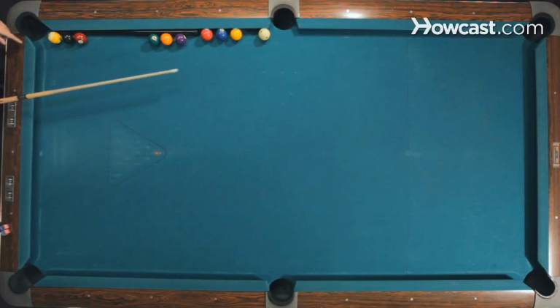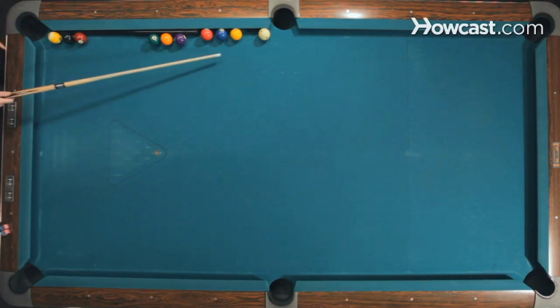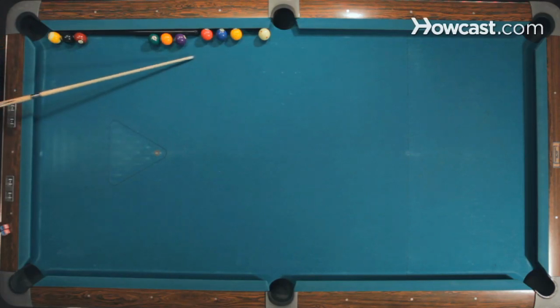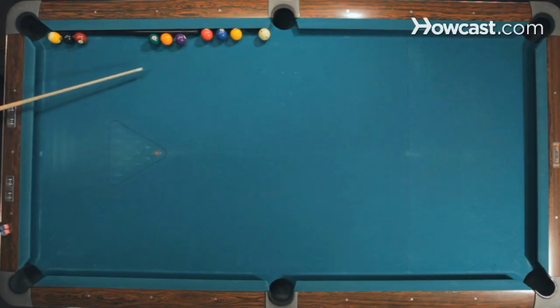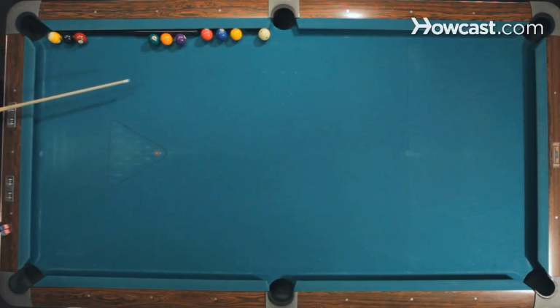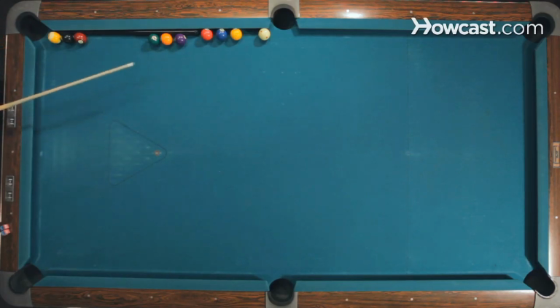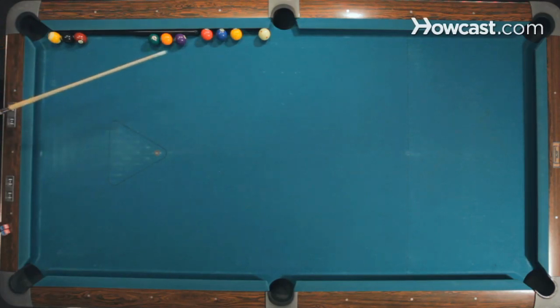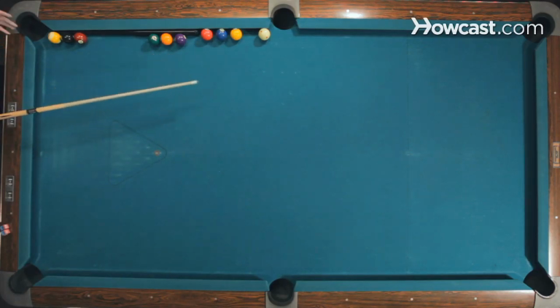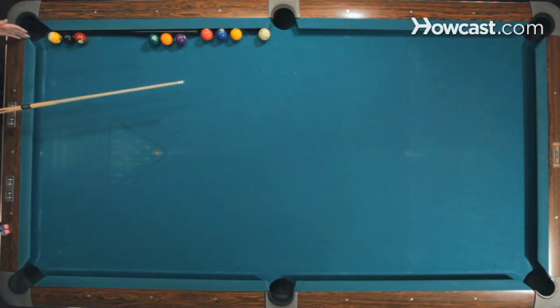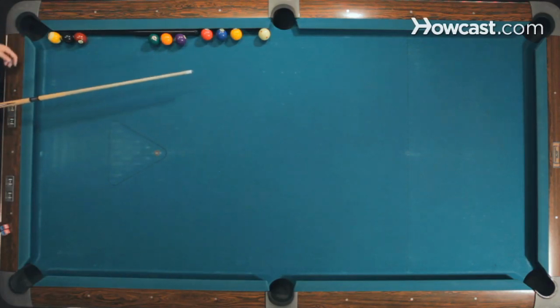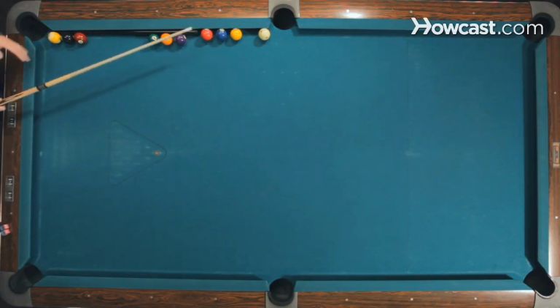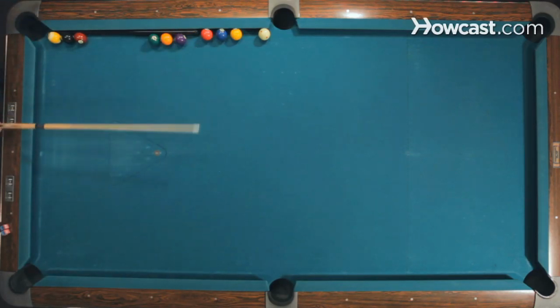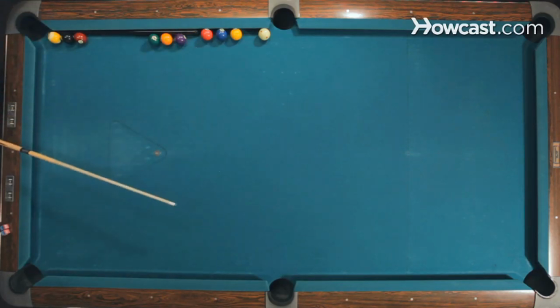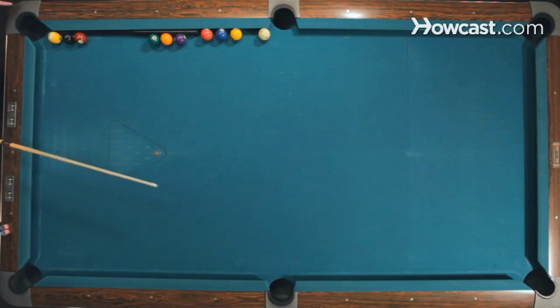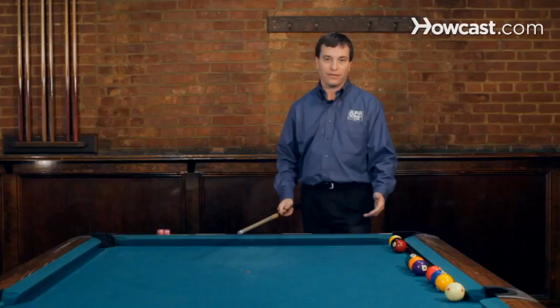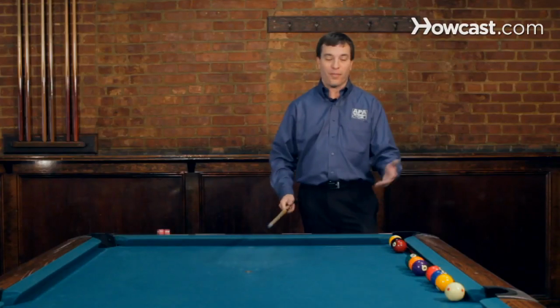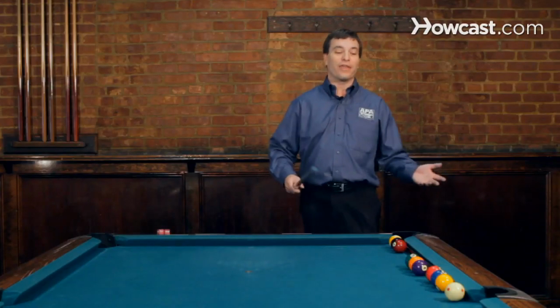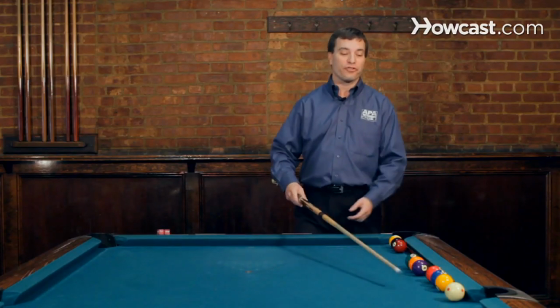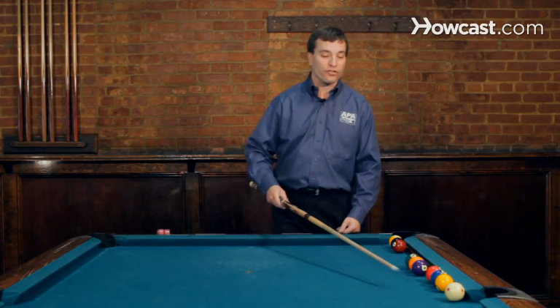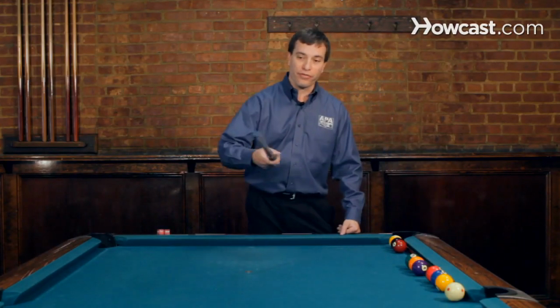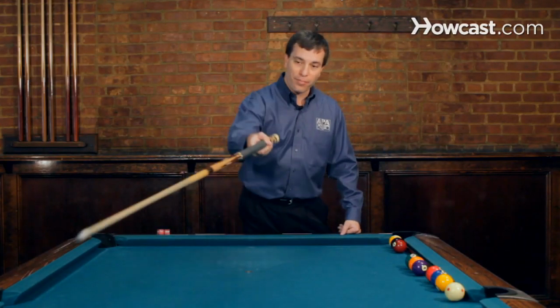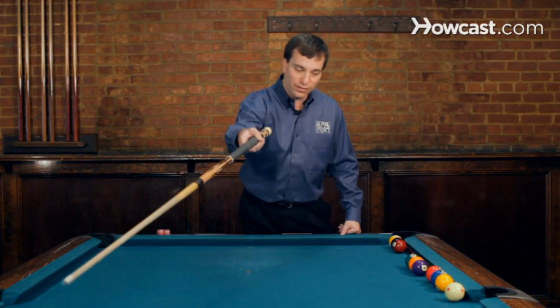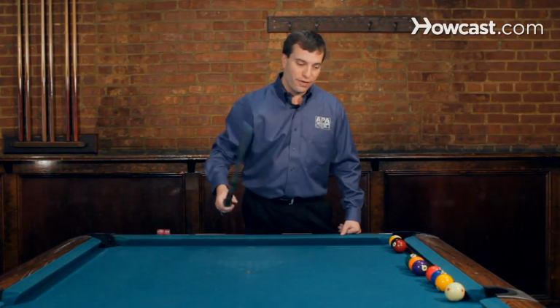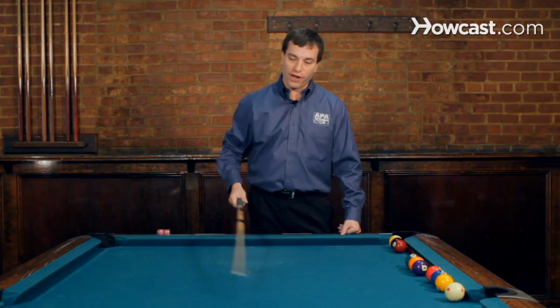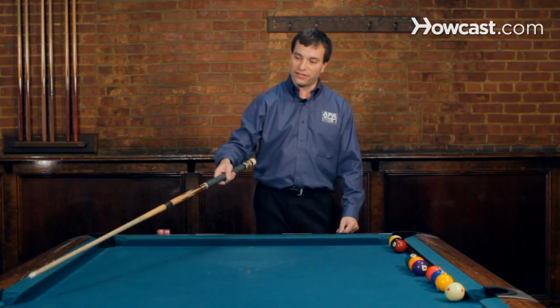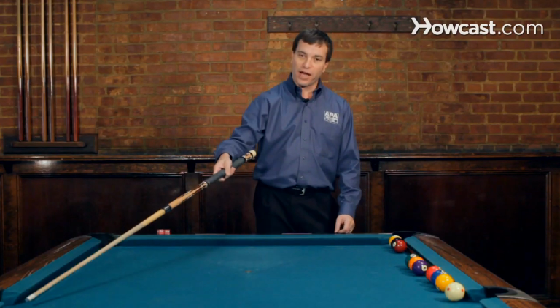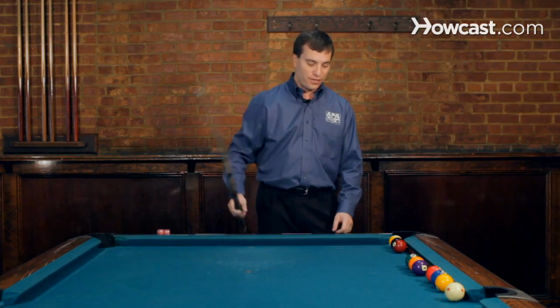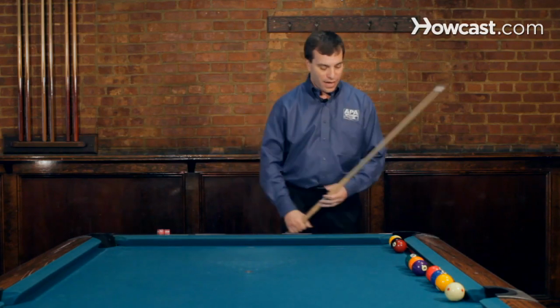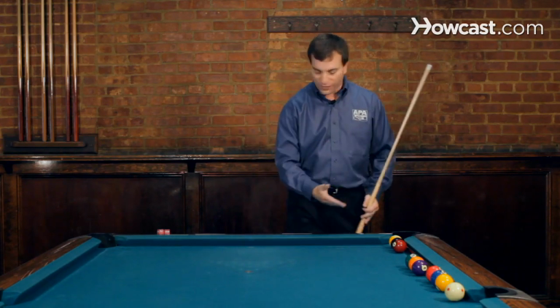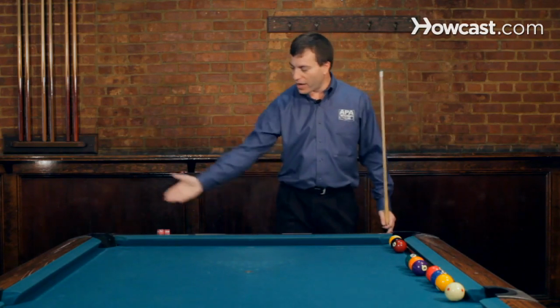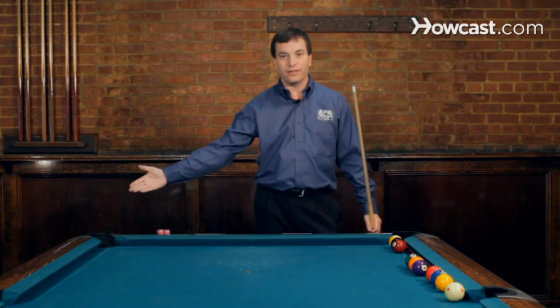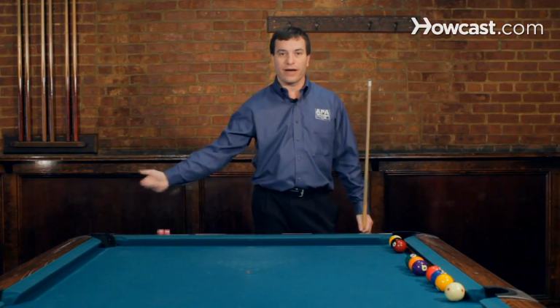Now you may notice these balls are in the way. So before the cue ball gets here, I have to clear all these balls out of the way. I'm going to do that by shooting the one, two, and the three in that pocket, four, five, and six in this pocket, and the seven, eight, nine right here.